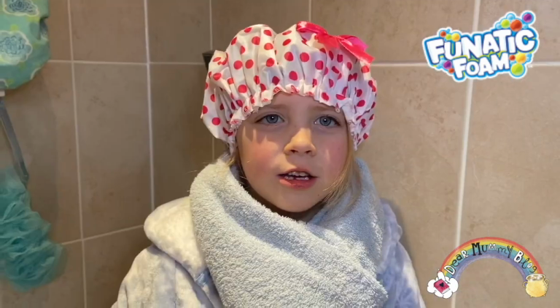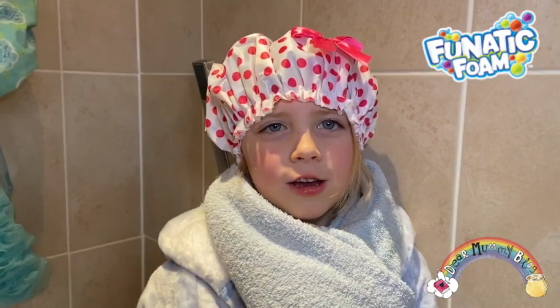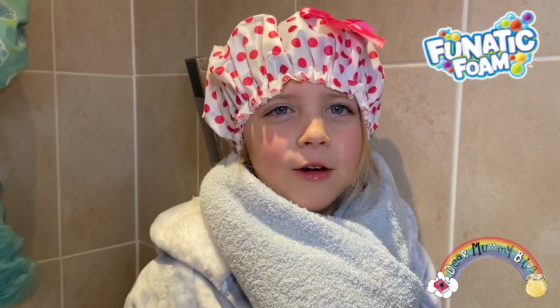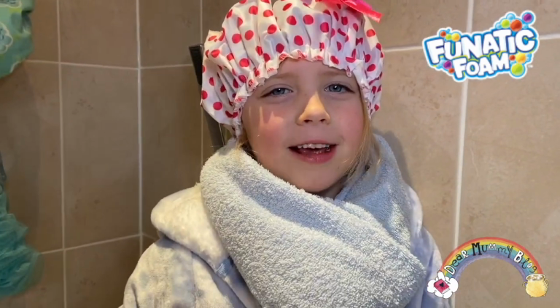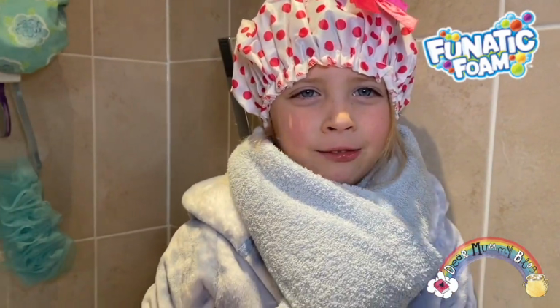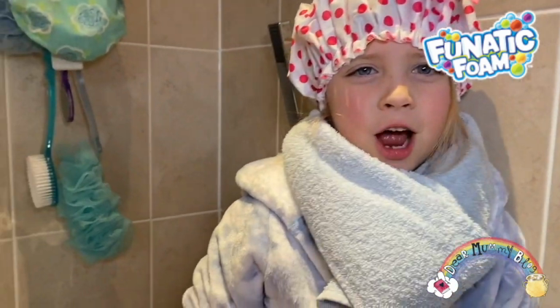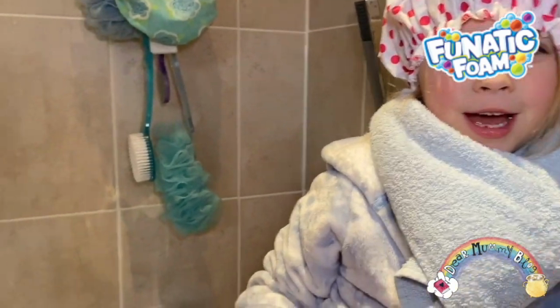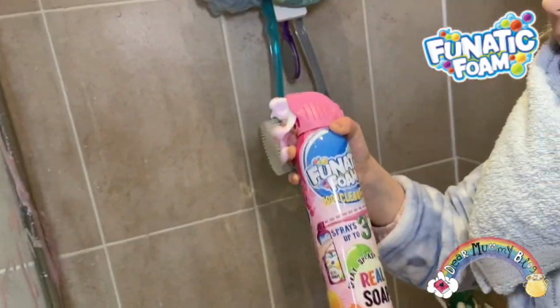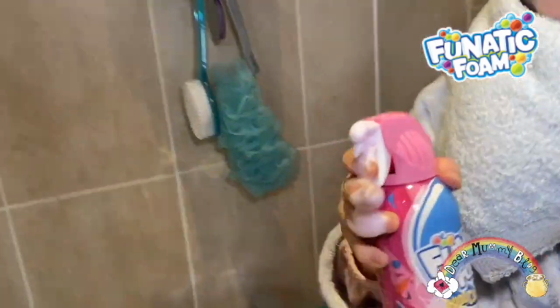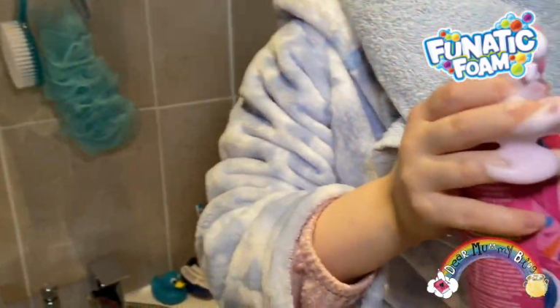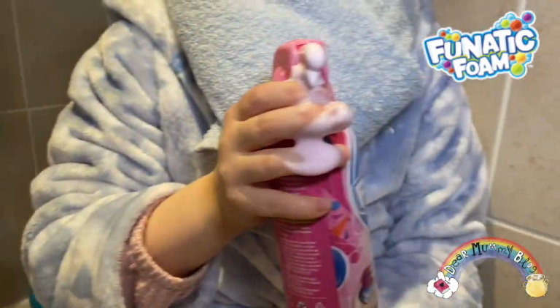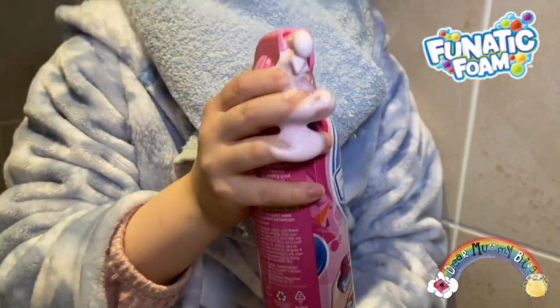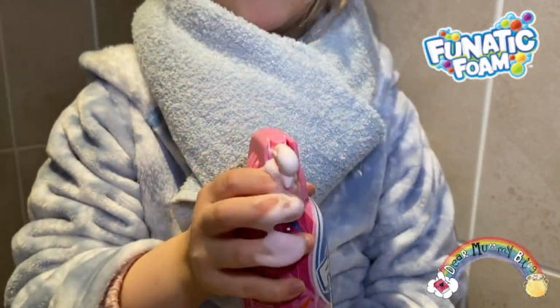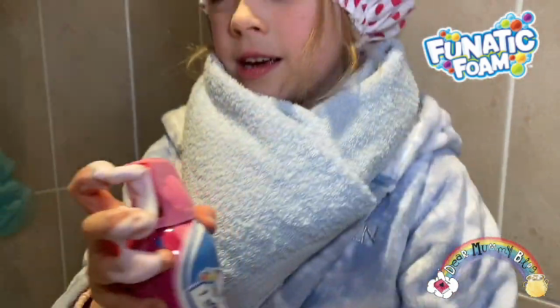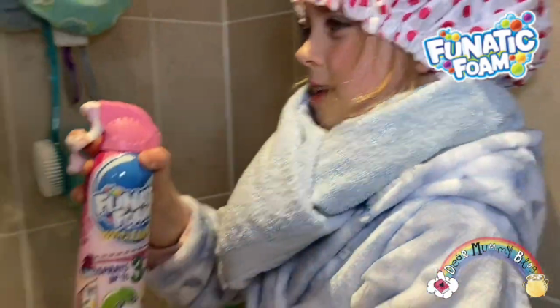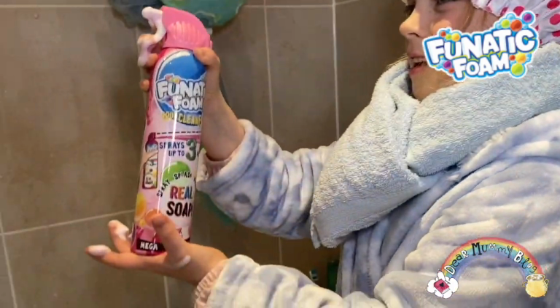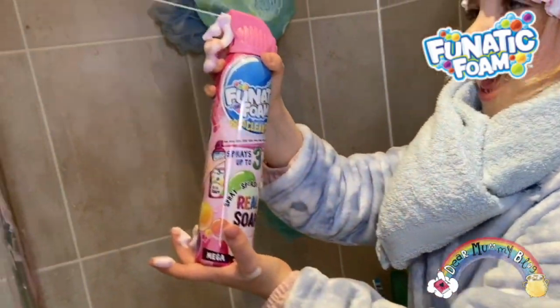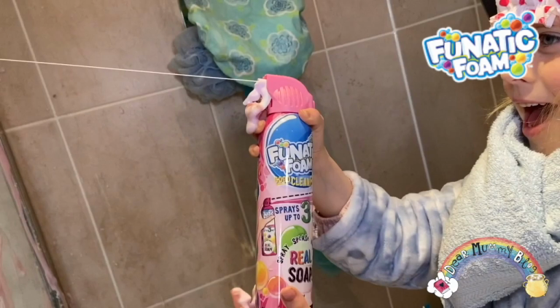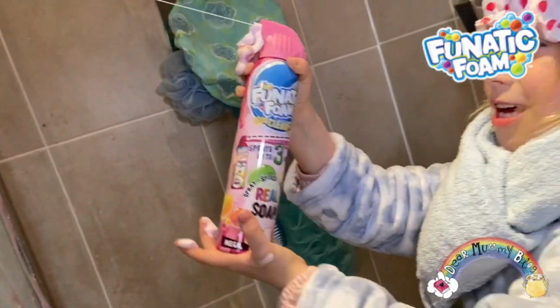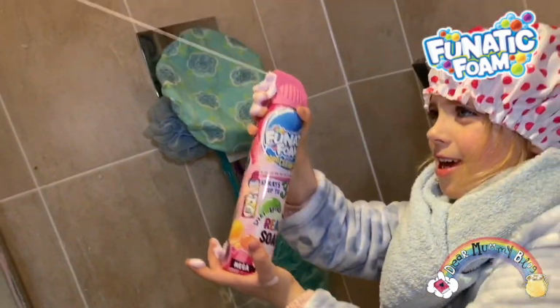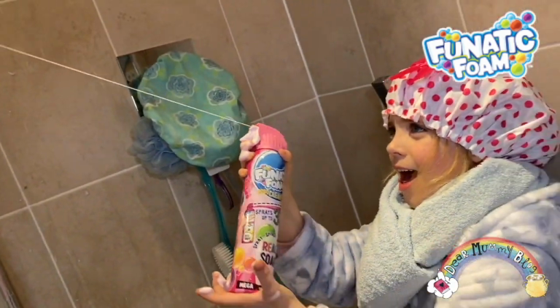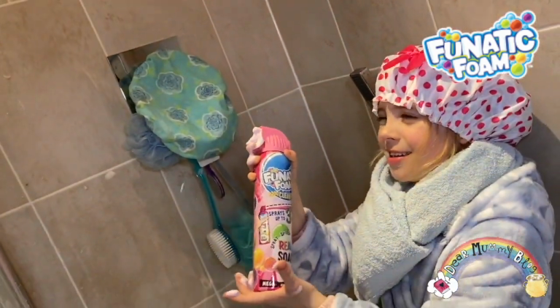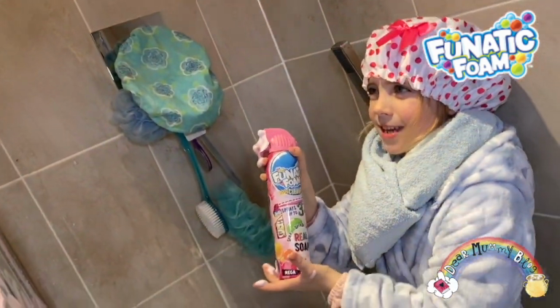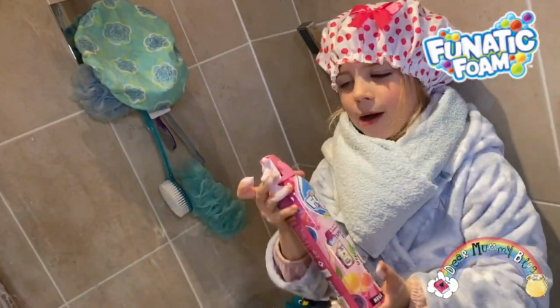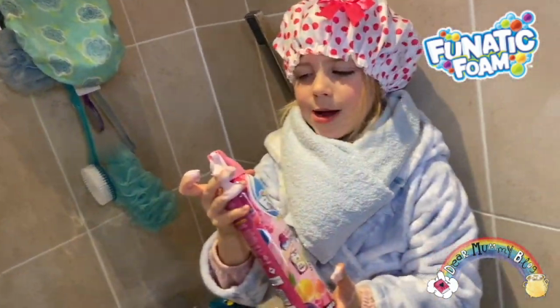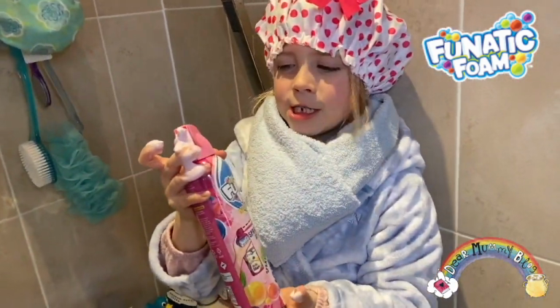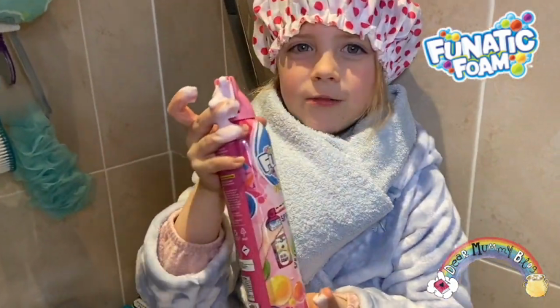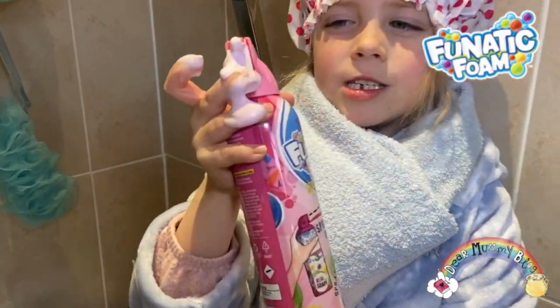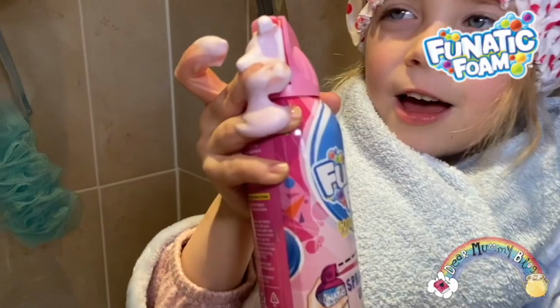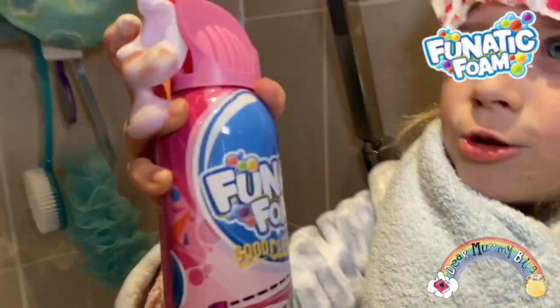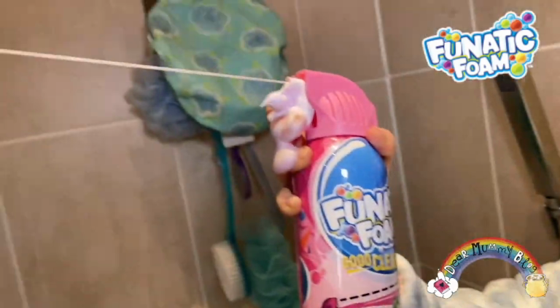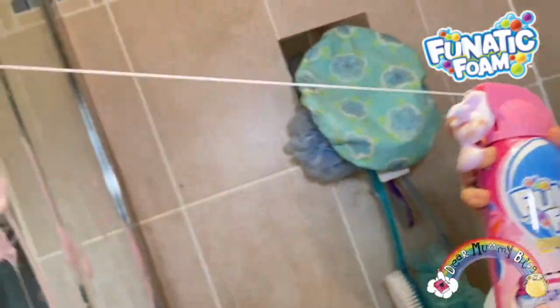You can use it on your skin because it's real soap. It's easy for small toddlers to use. See what I'm doing? I'm just doing it with a toddler's finger — just one little finger.